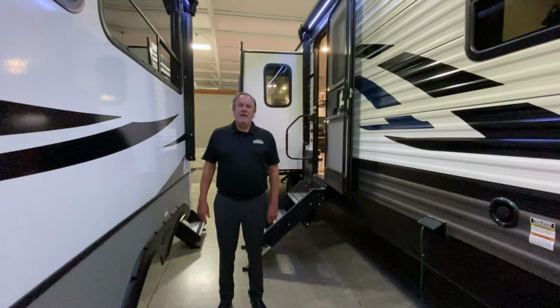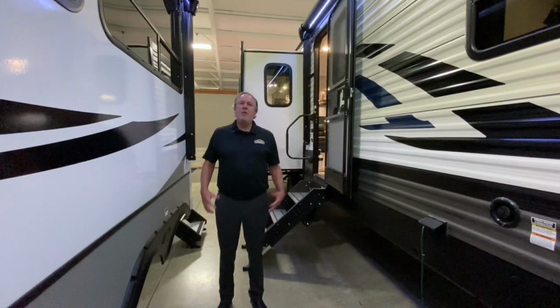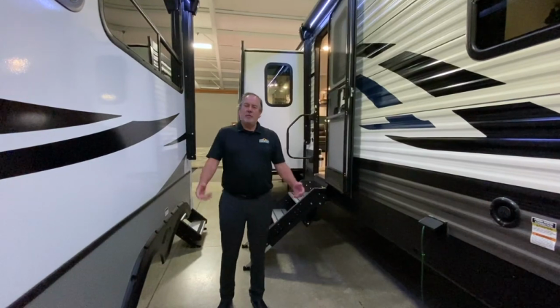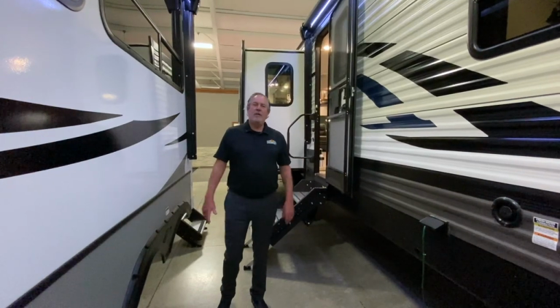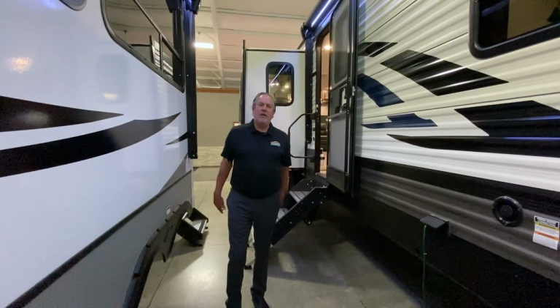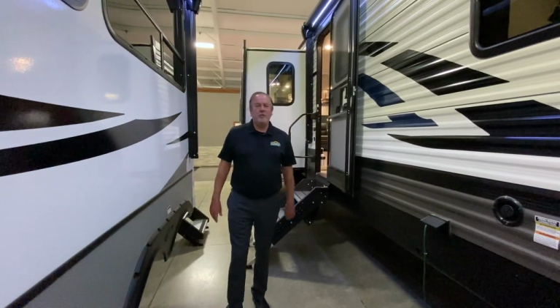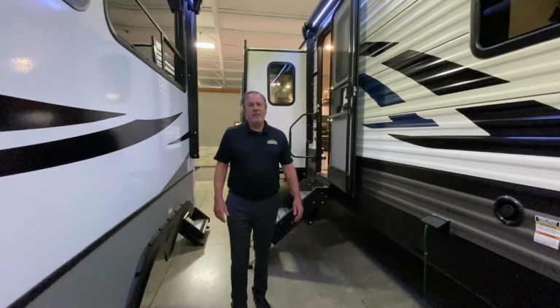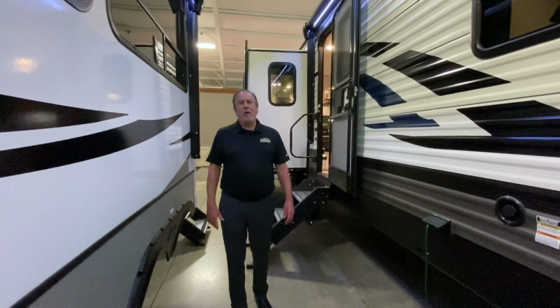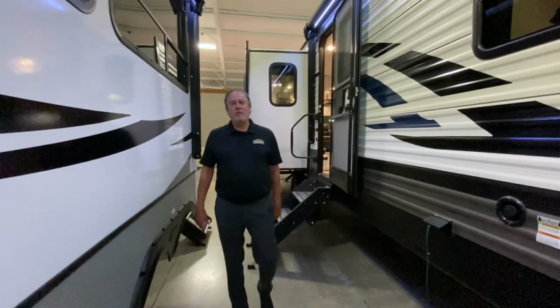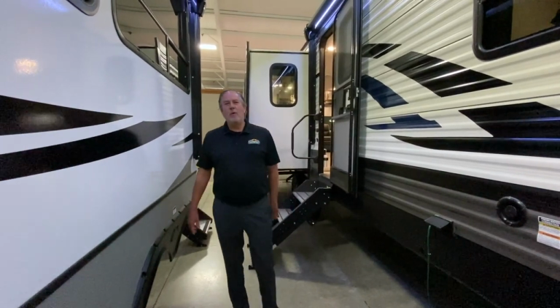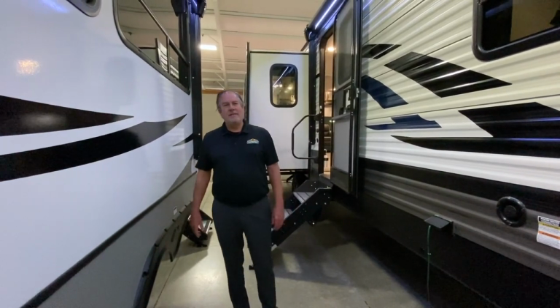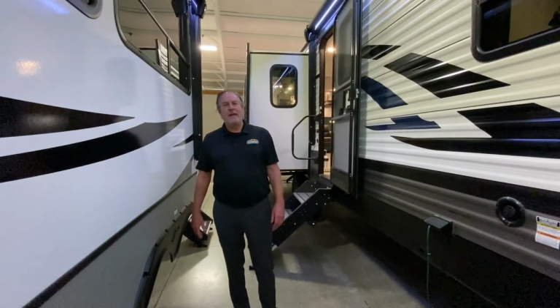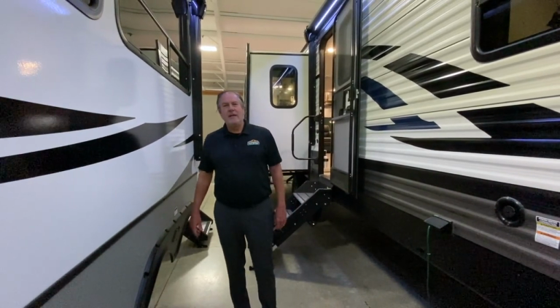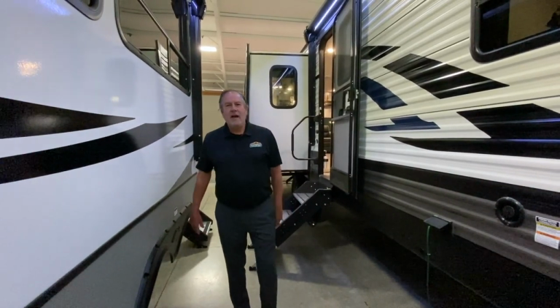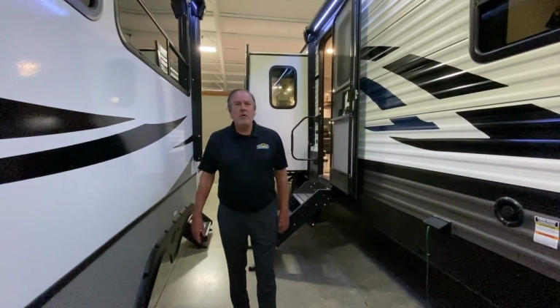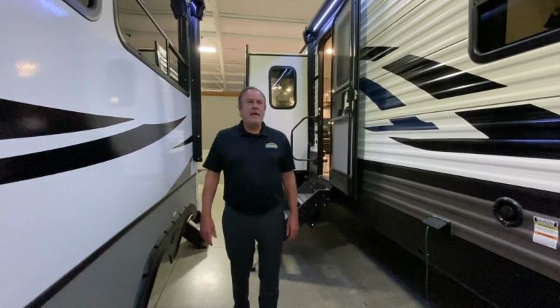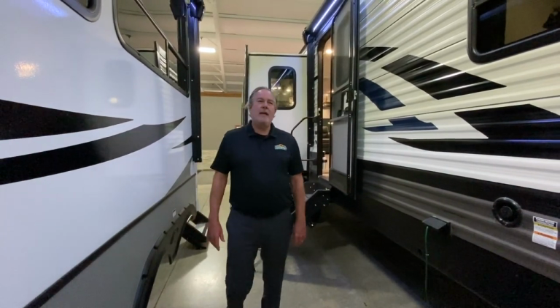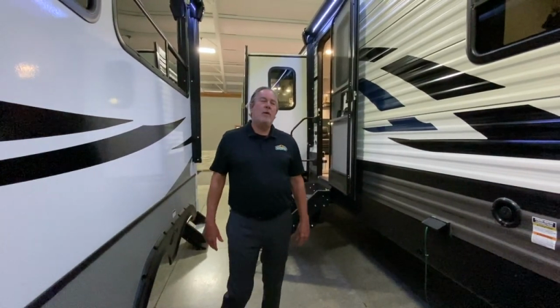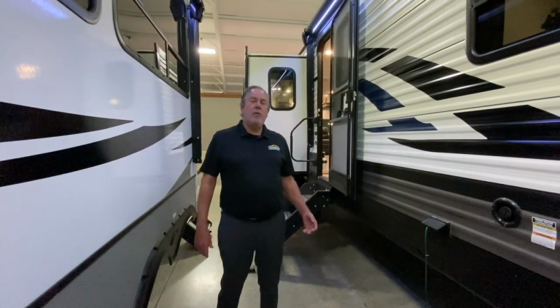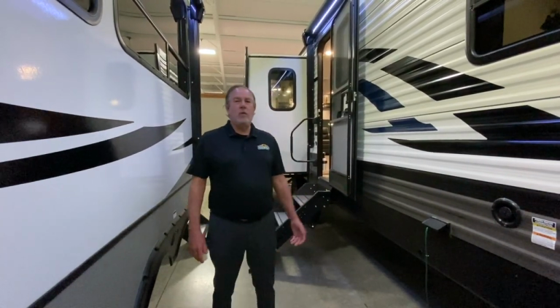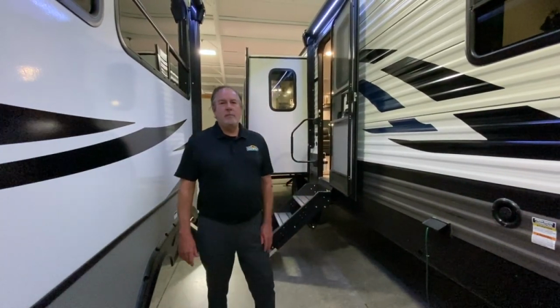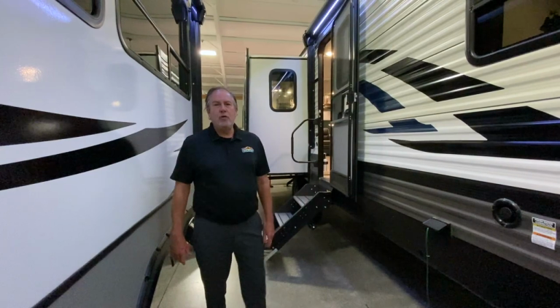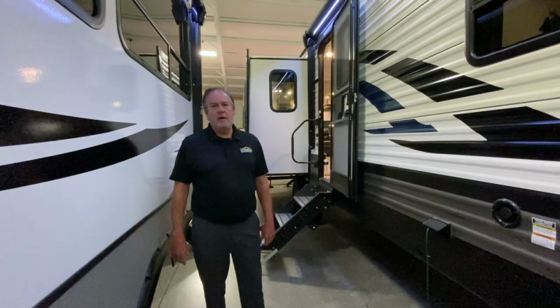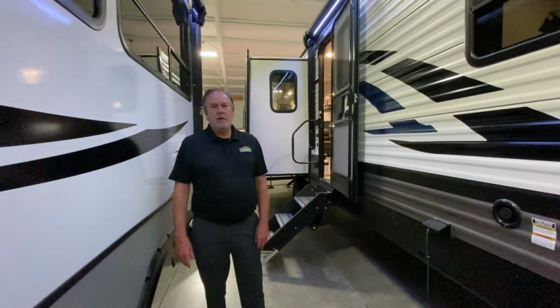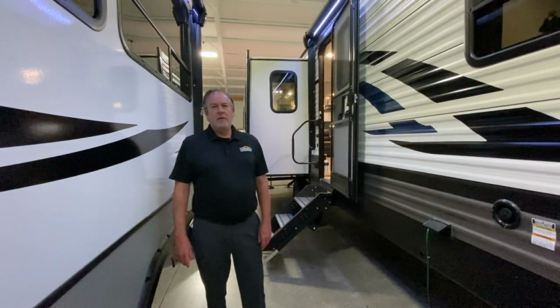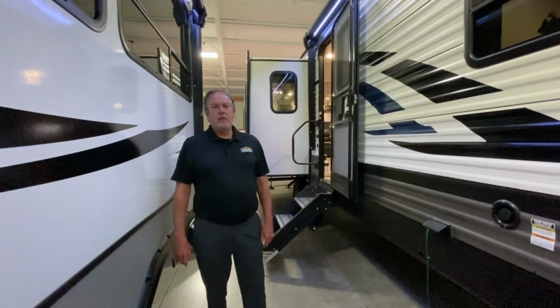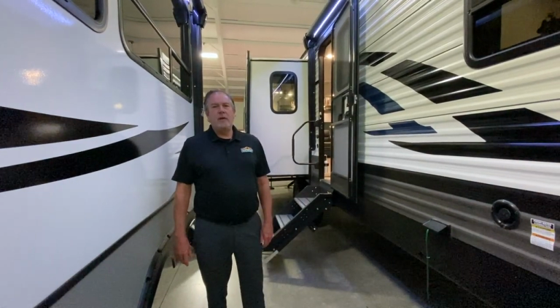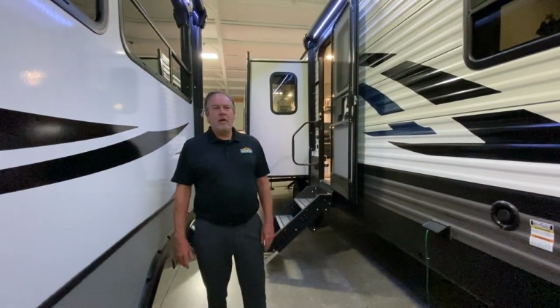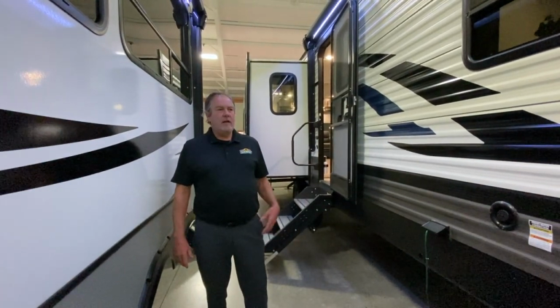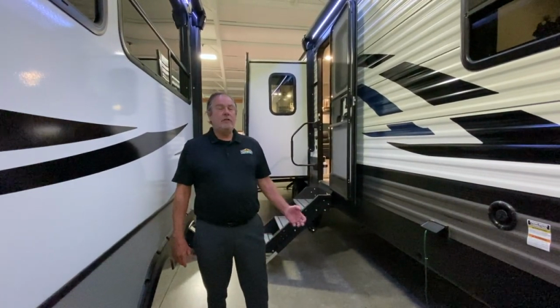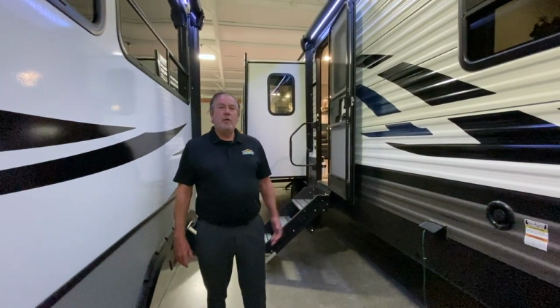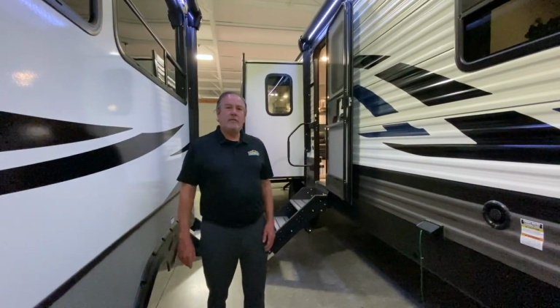Hey, welcome. Here we are for another Walkthrough Wednesday. I'm with a 2021 Puma 31RL QS.